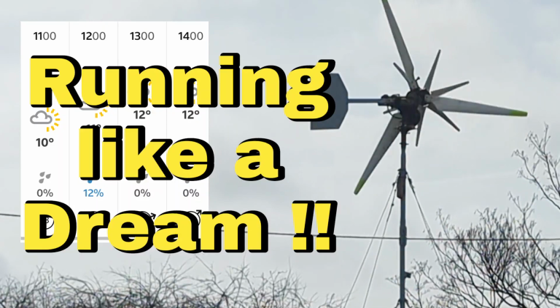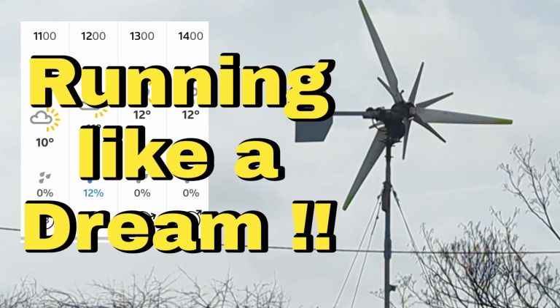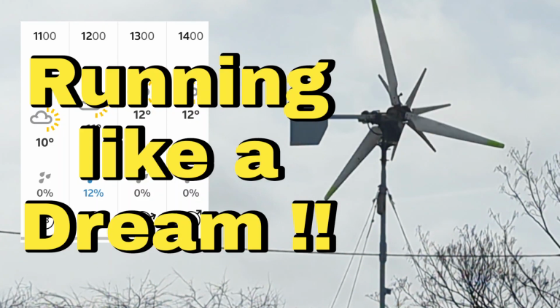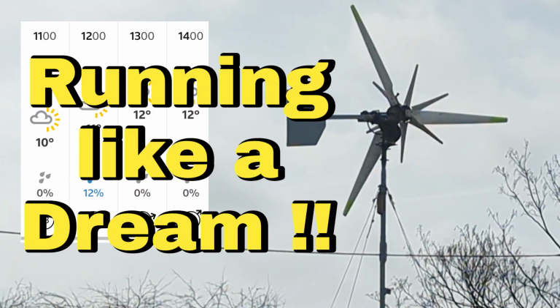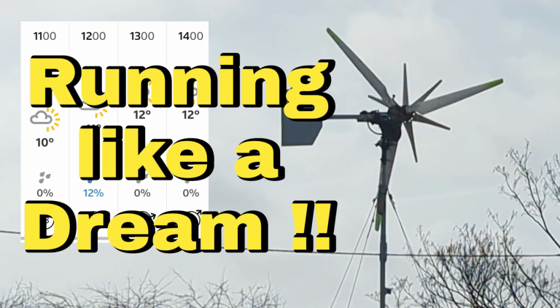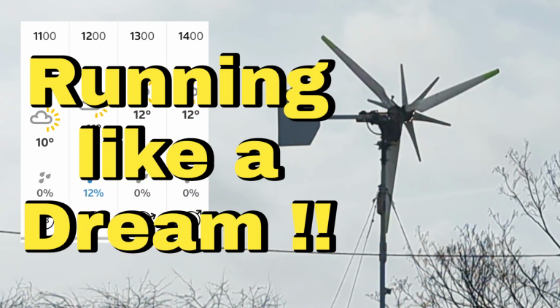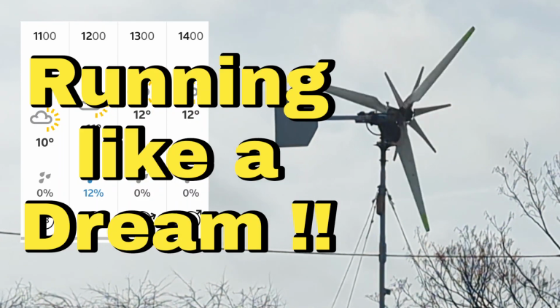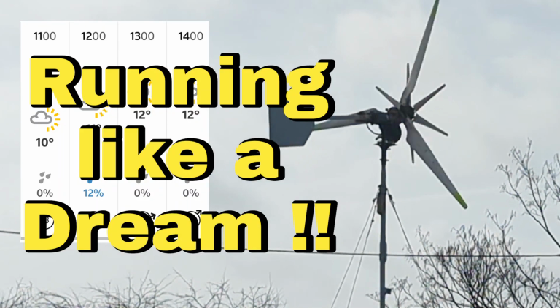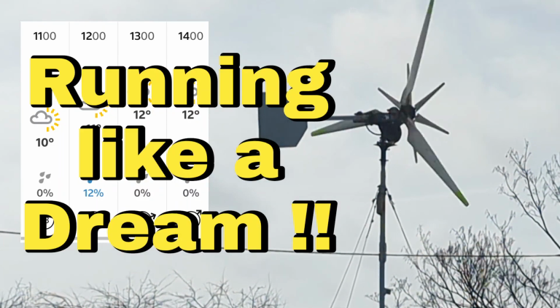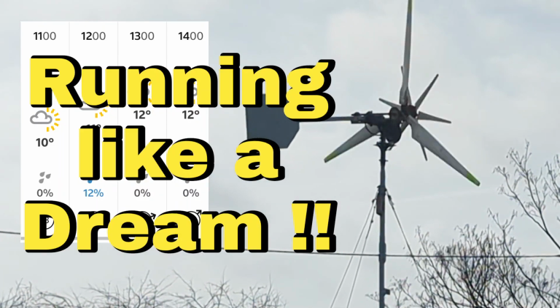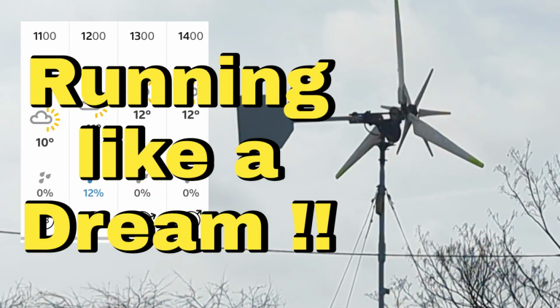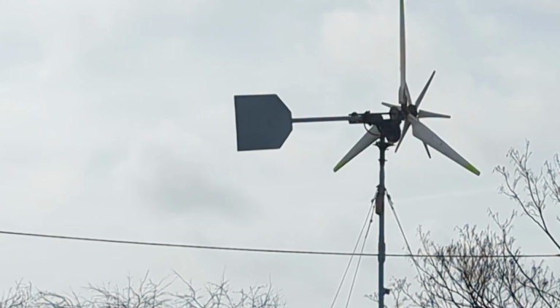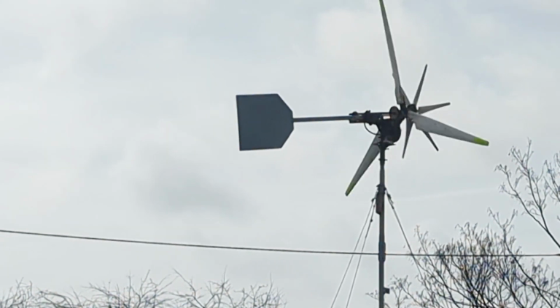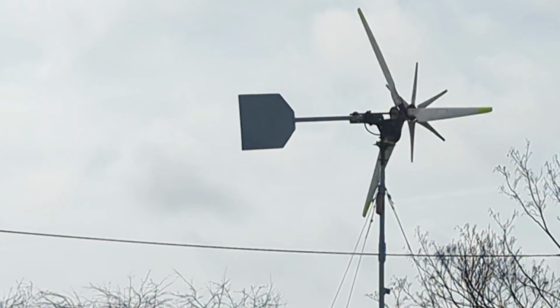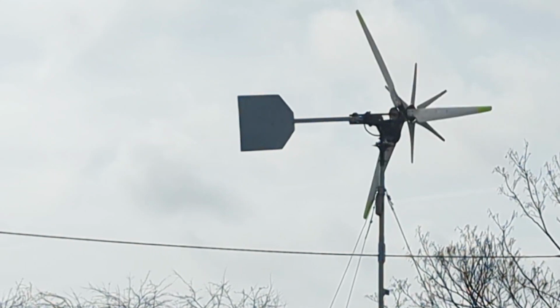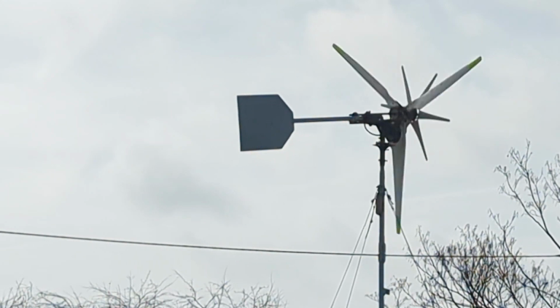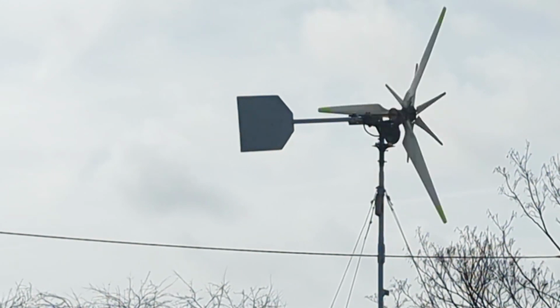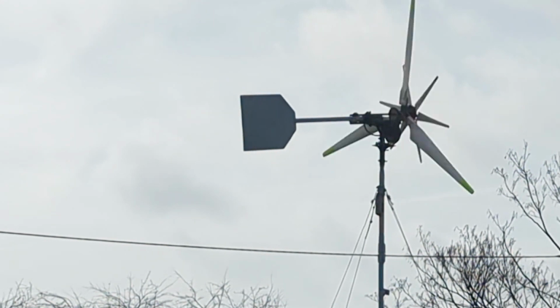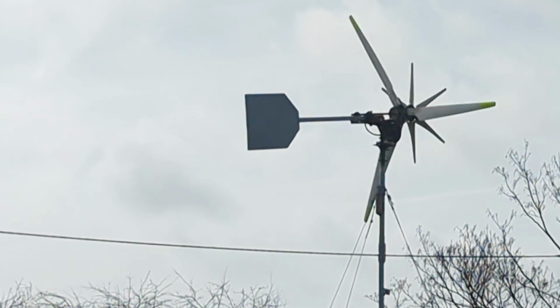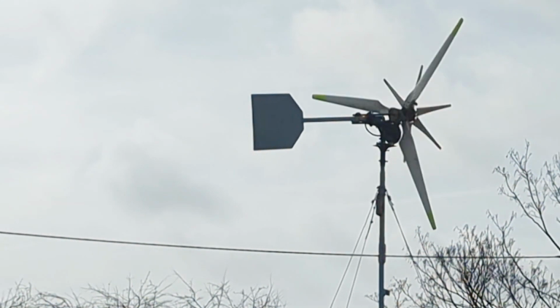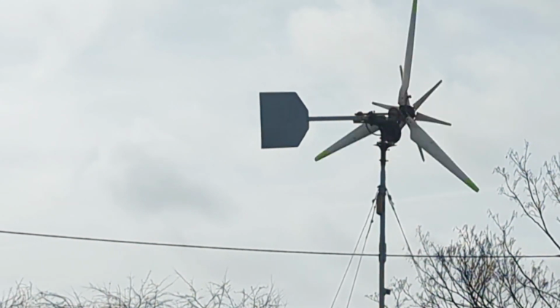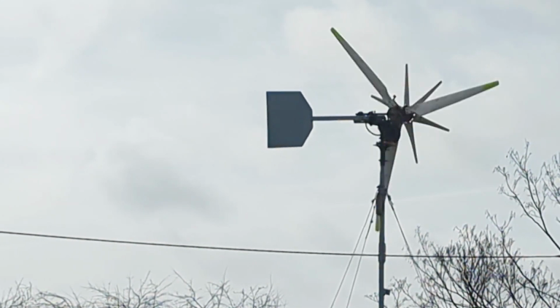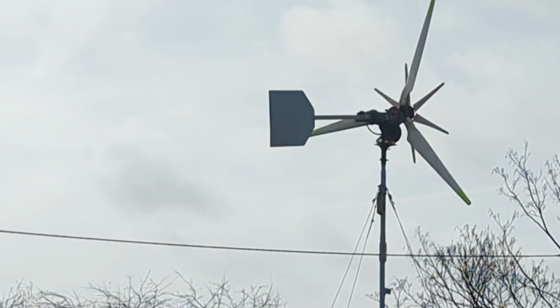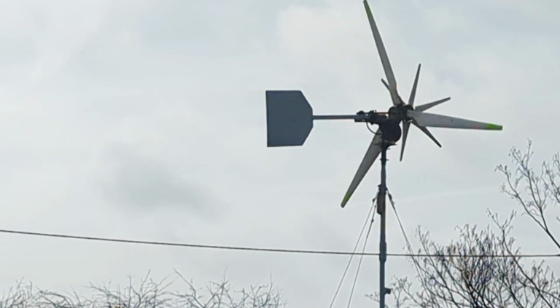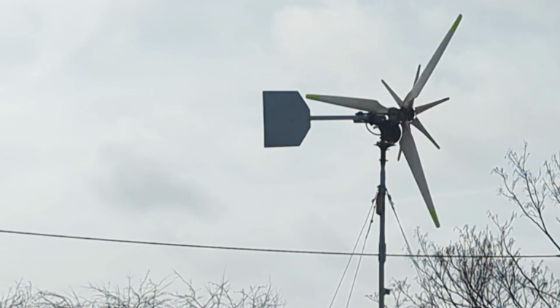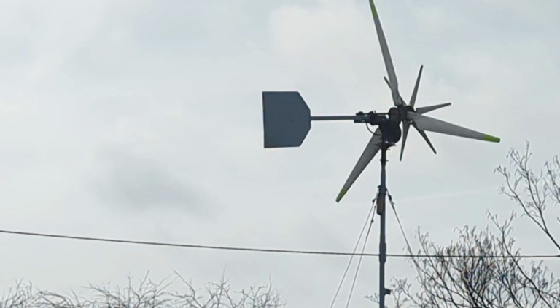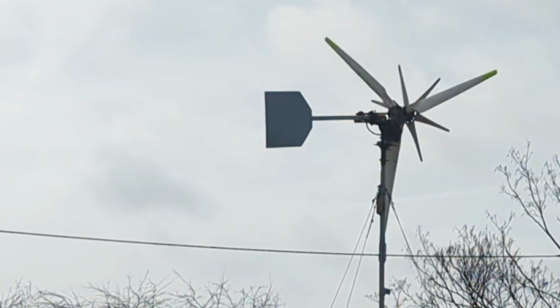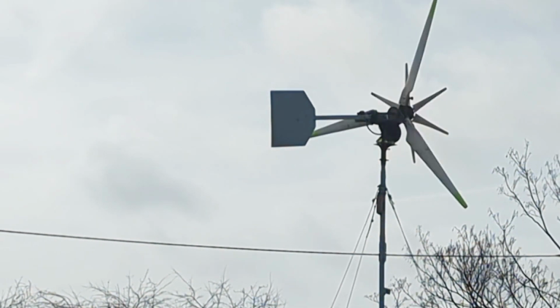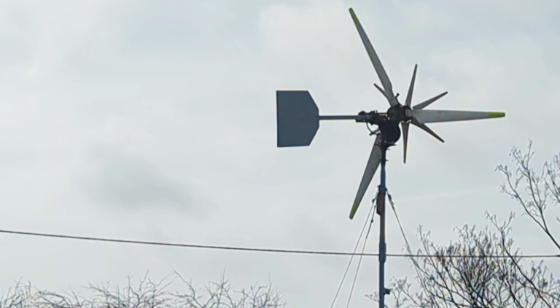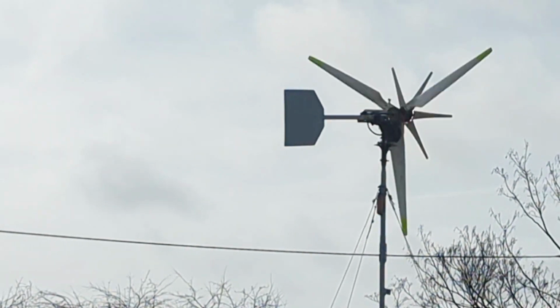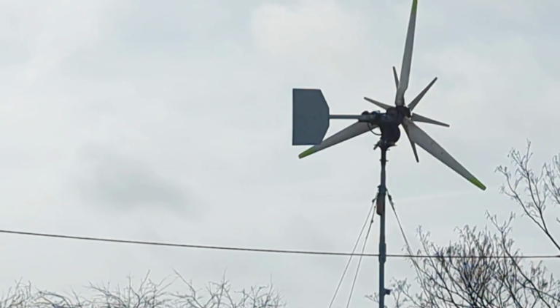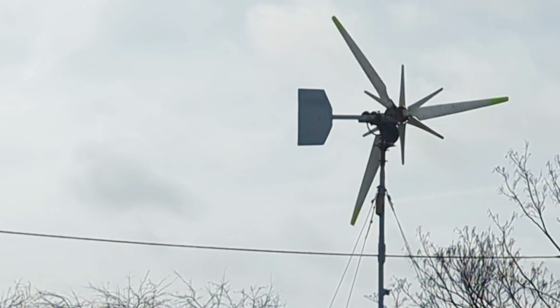Greetings, Wind Turbine brothers and sisters. It is Sunday the 12th of March and I come at you with some very good news — it is working fantastically well at the minute.